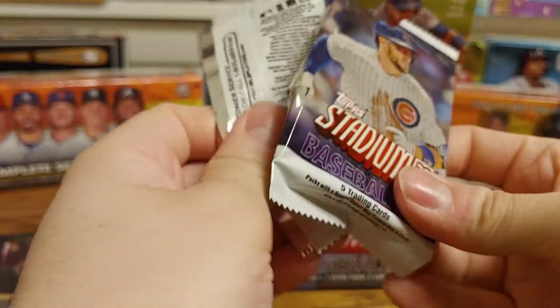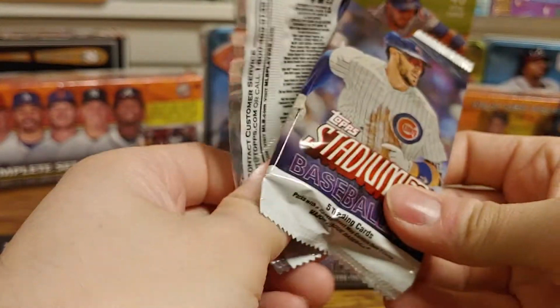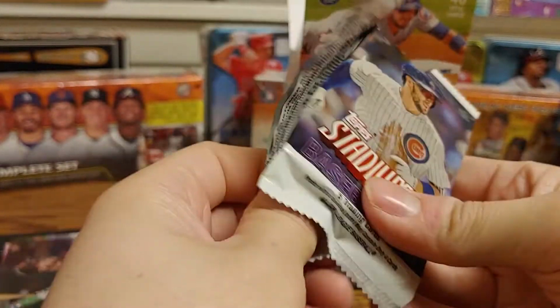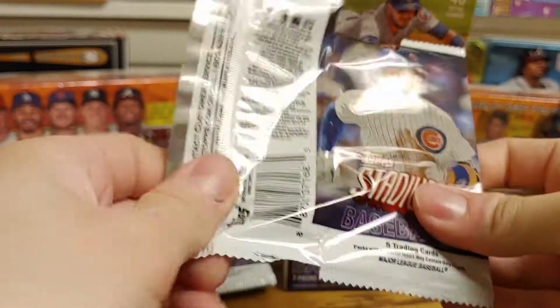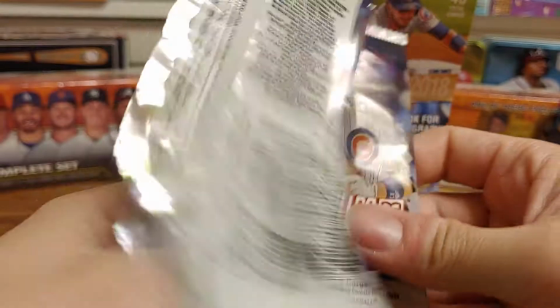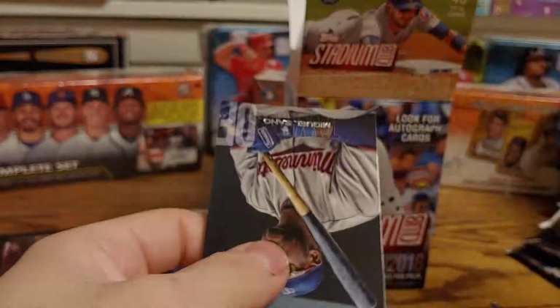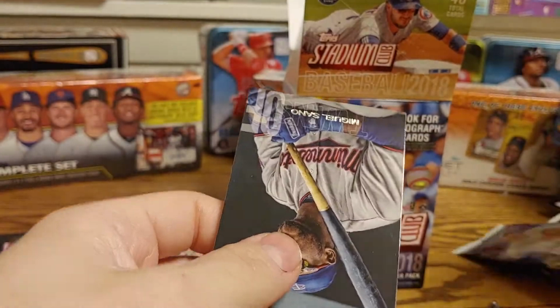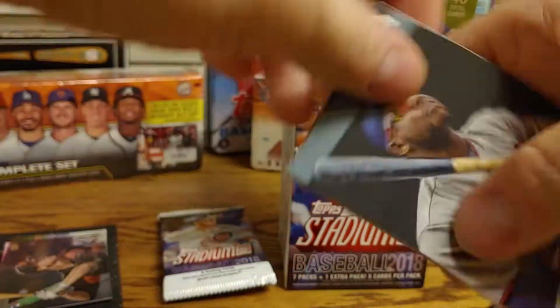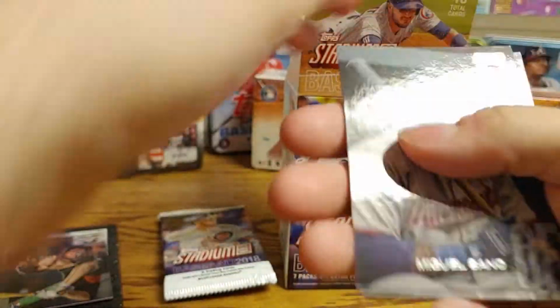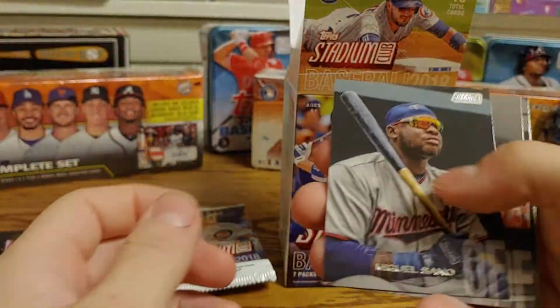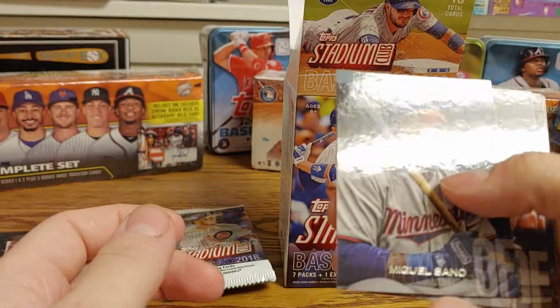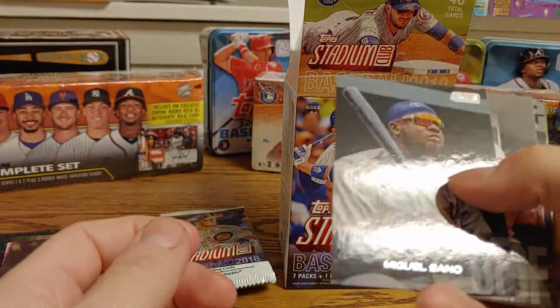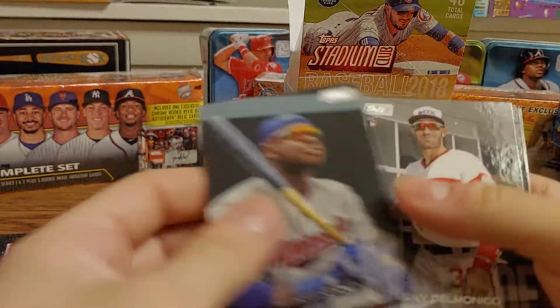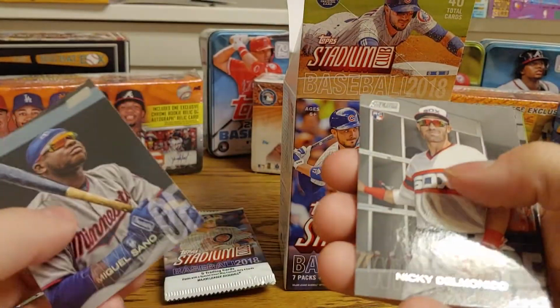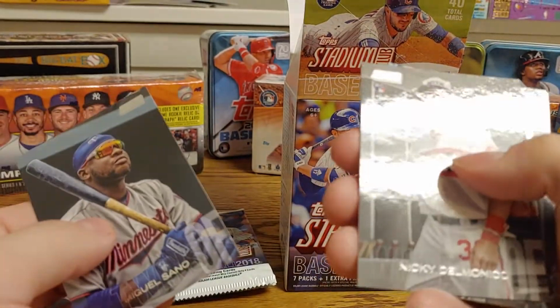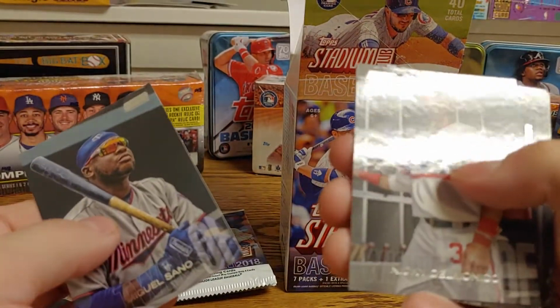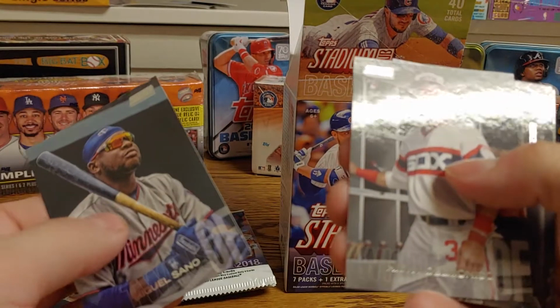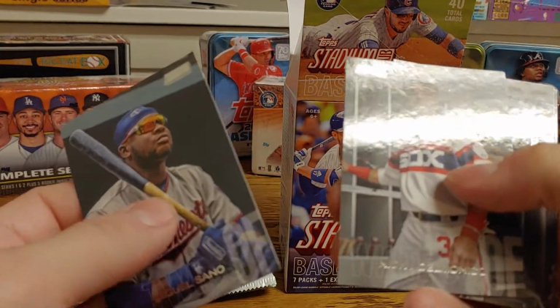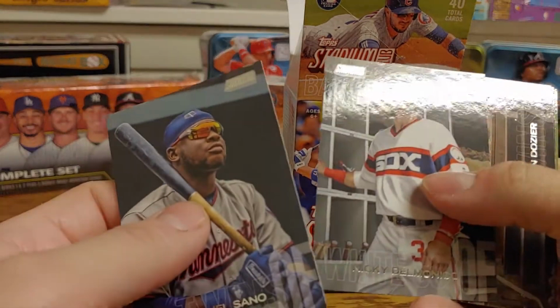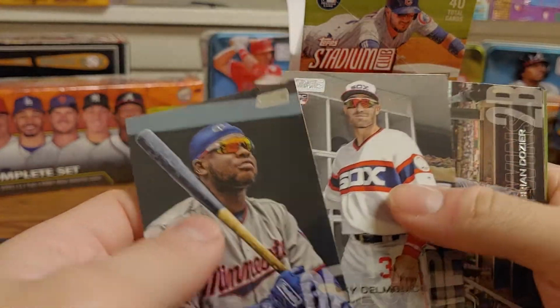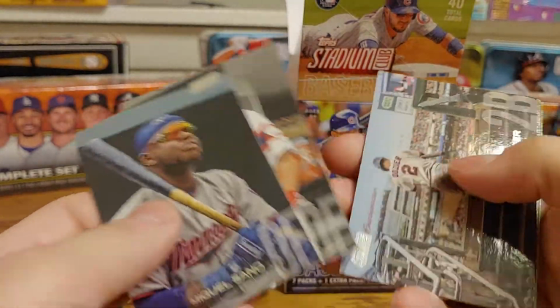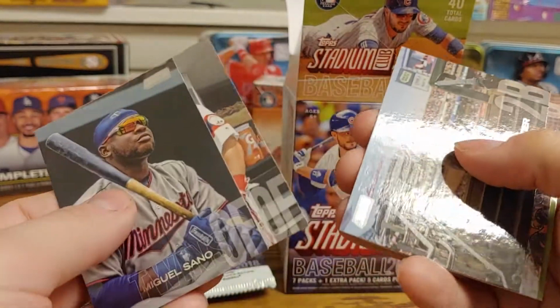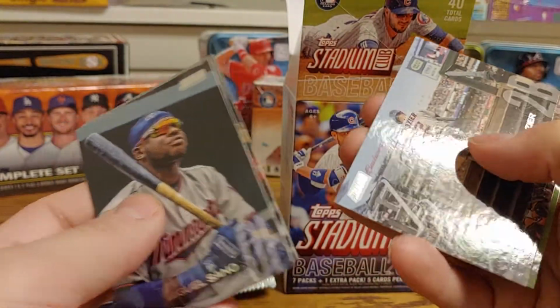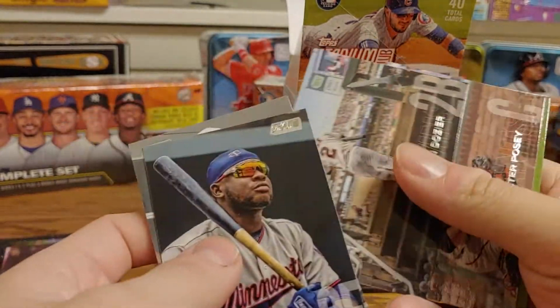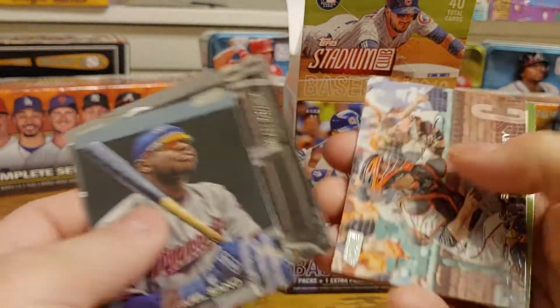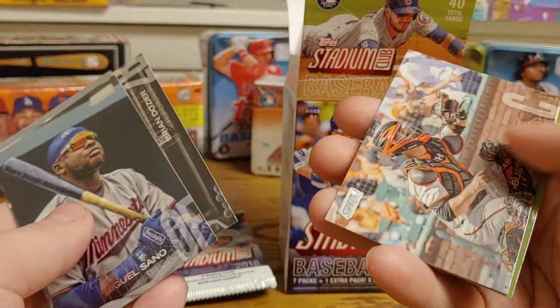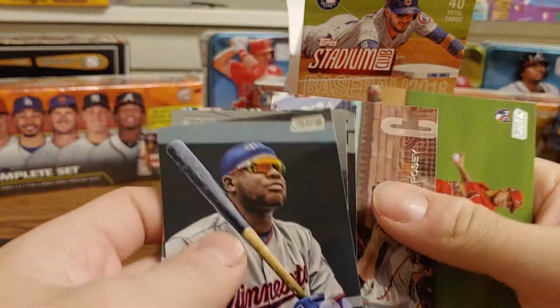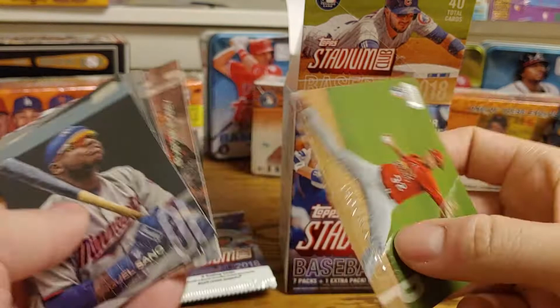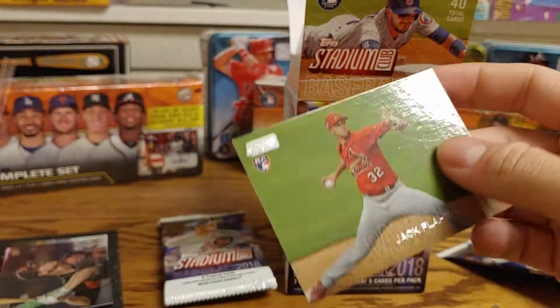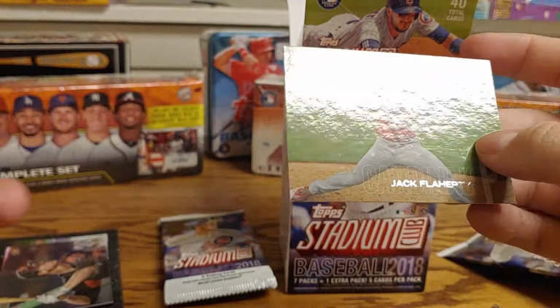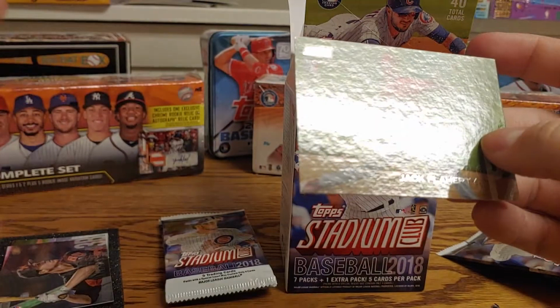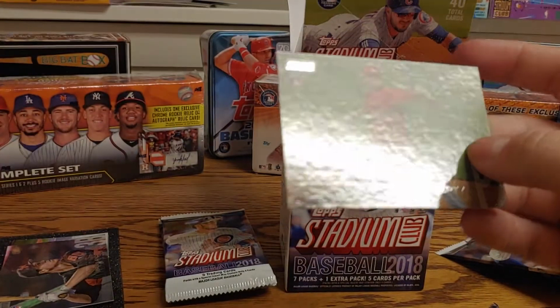There's a decent rookie on the back of this one. All right, so we got a Miguel Sano, a Nick Delmonico rookie card, a Brian Dozier, a Buster Posey, and a Jack Flaherty.